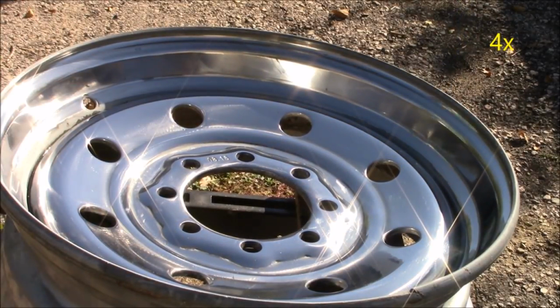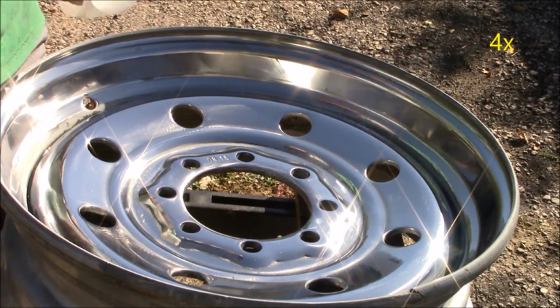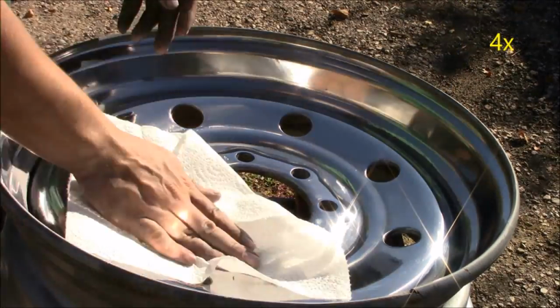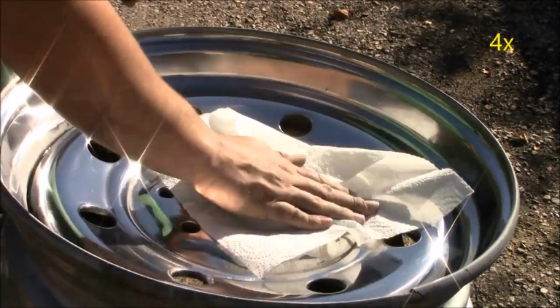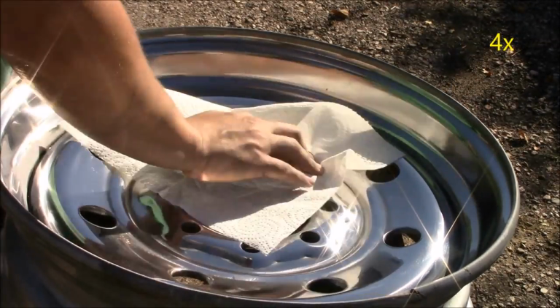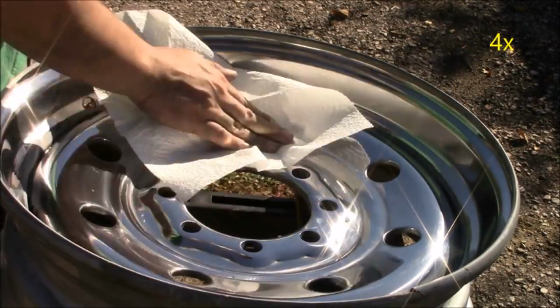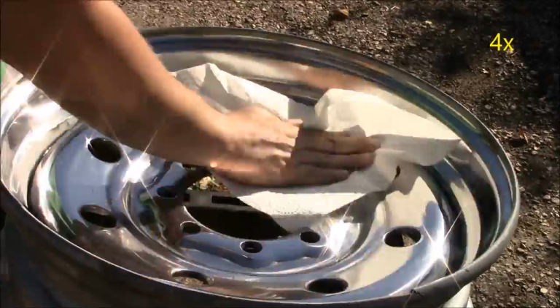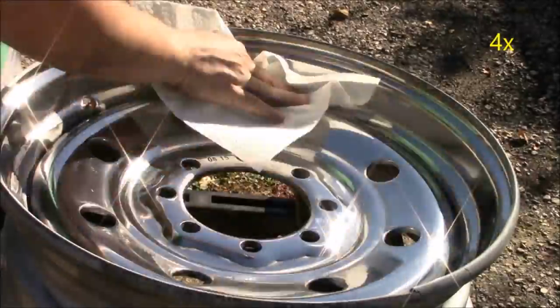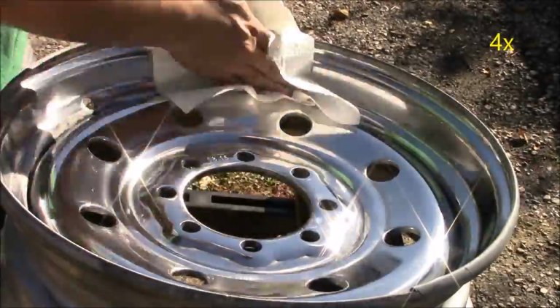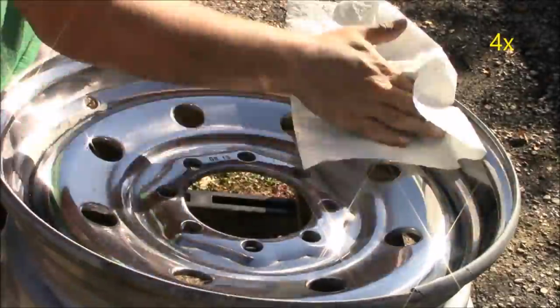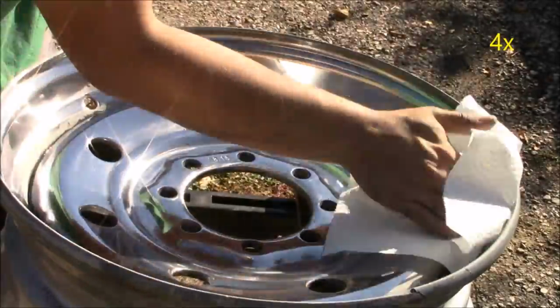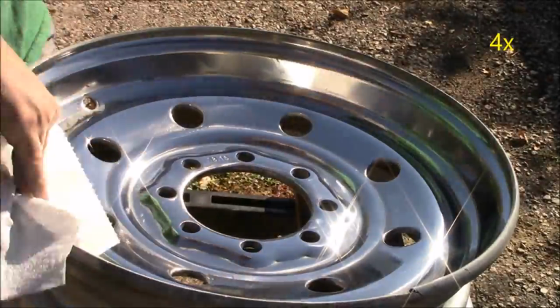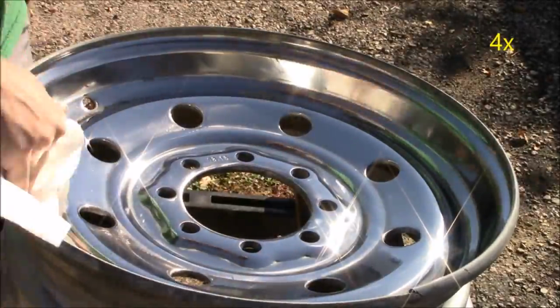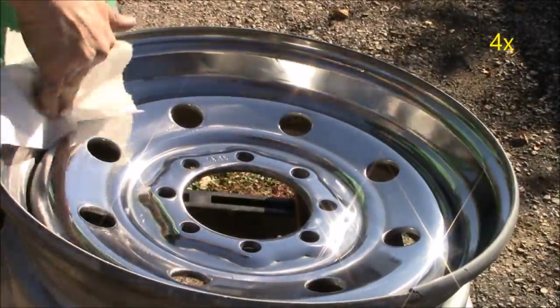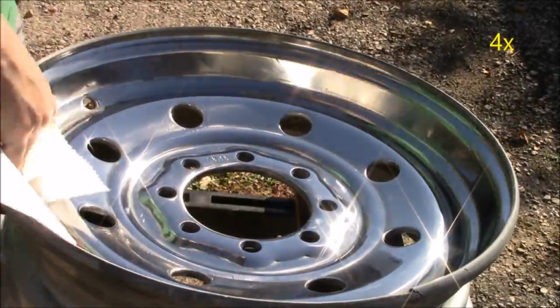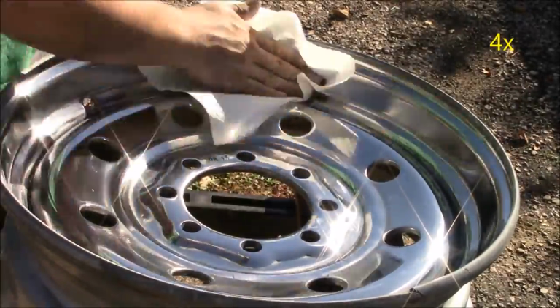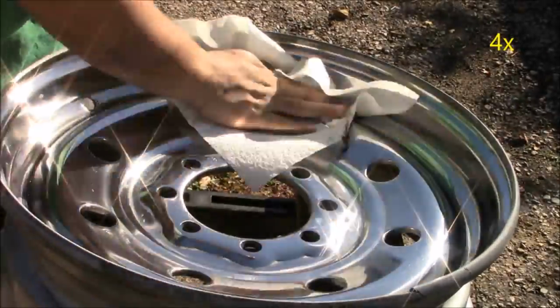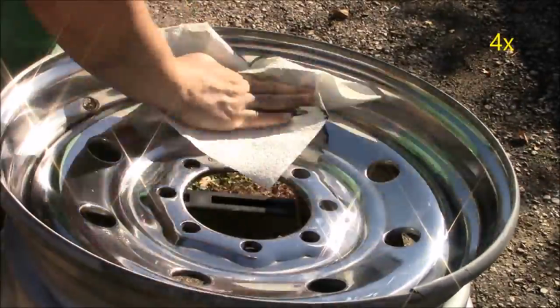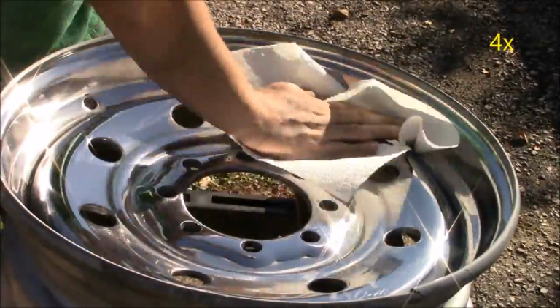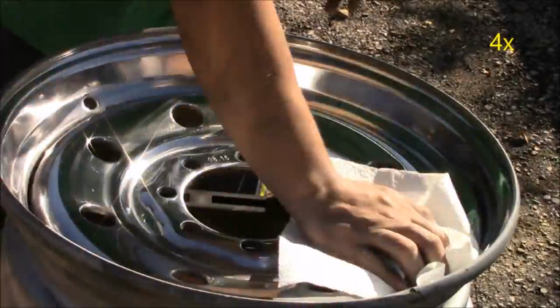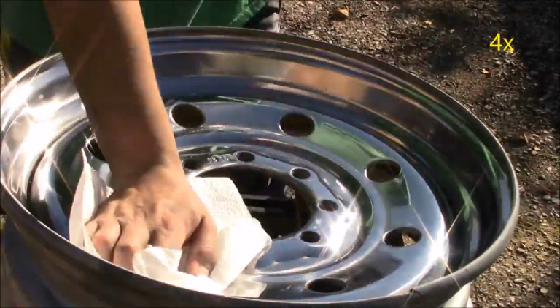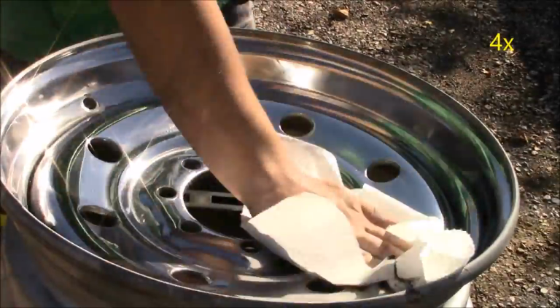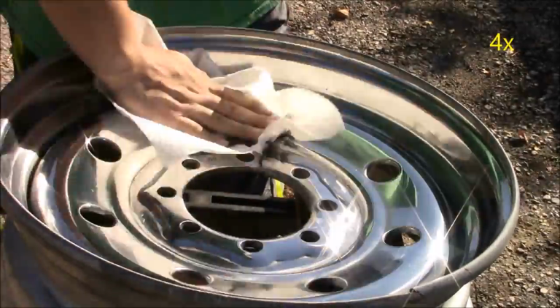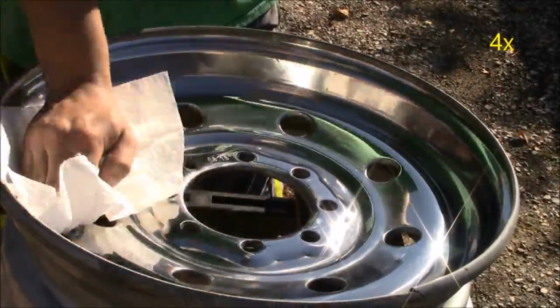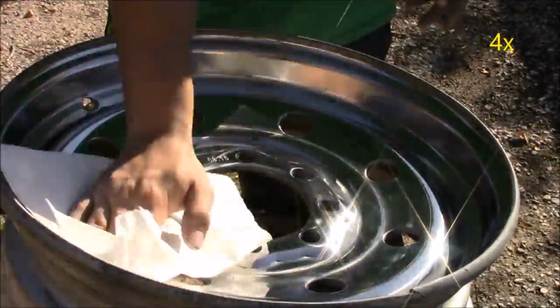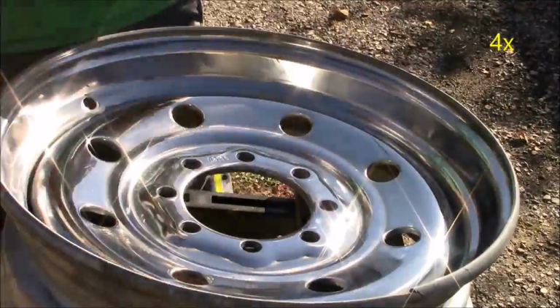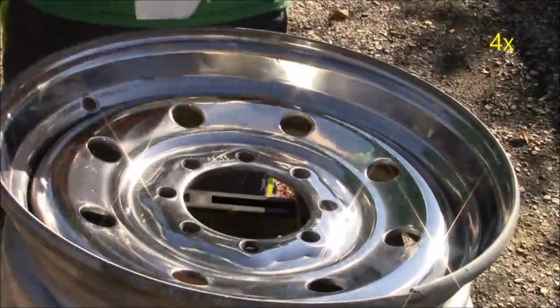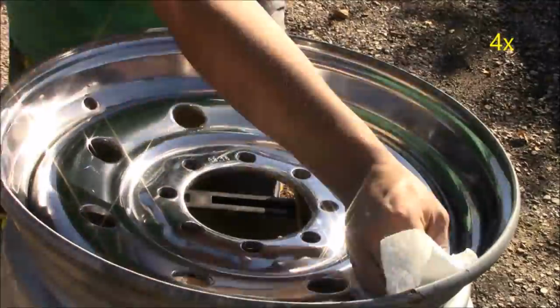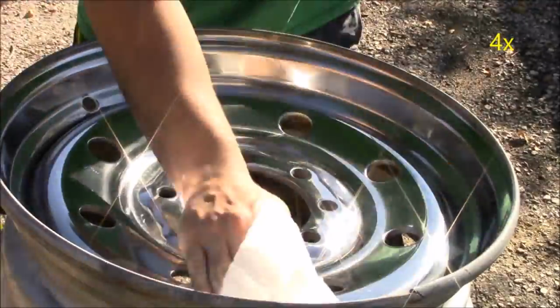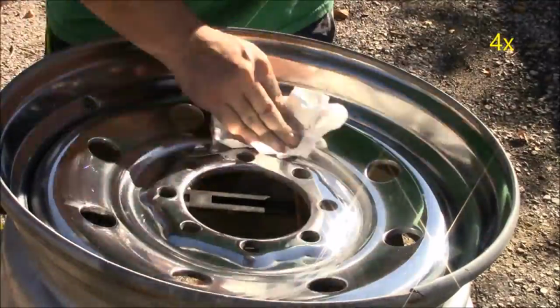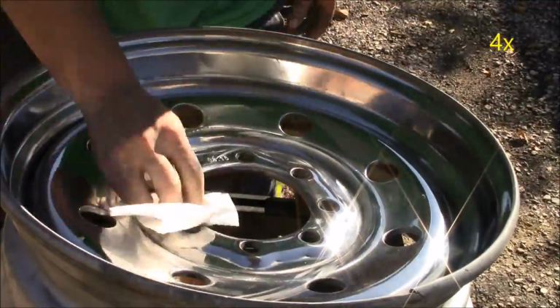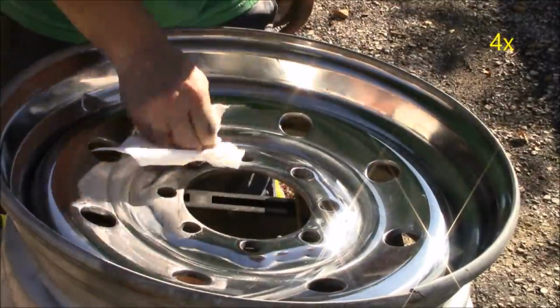Now it's time to wipe down the splatter that came when we were polishing, to really make this steel rim shine.